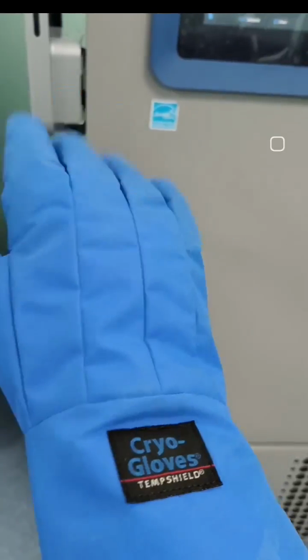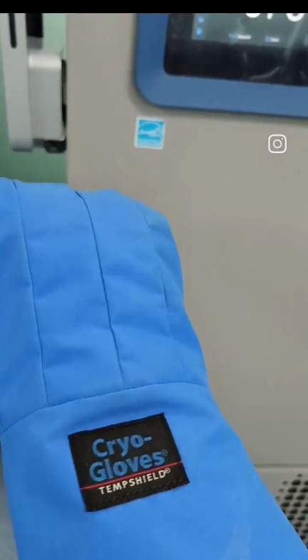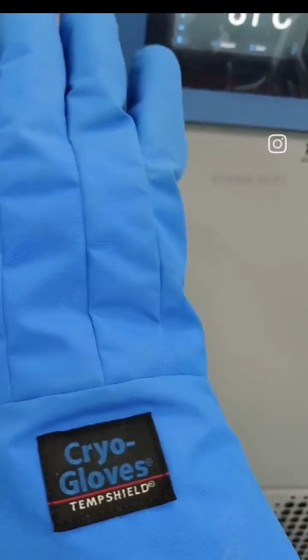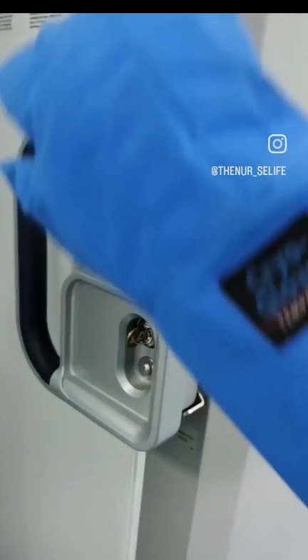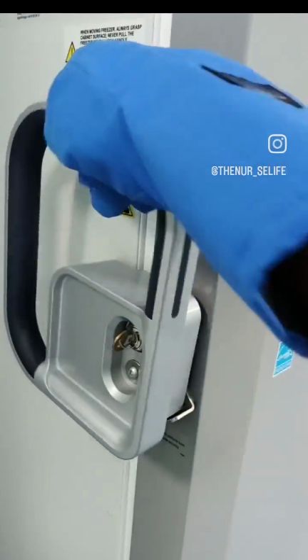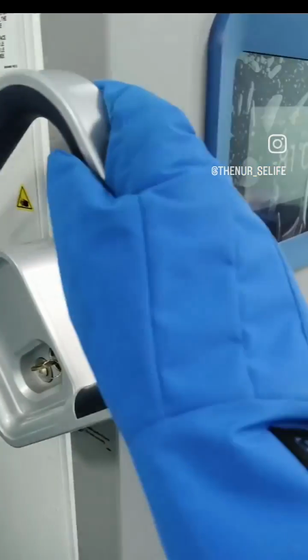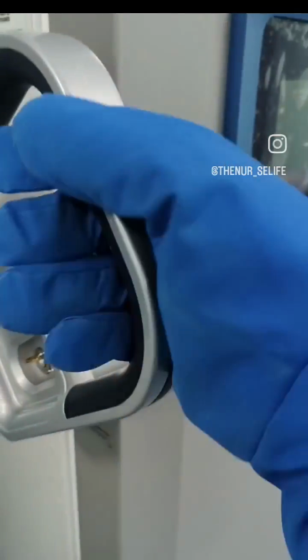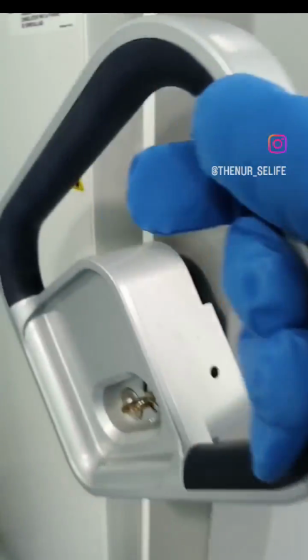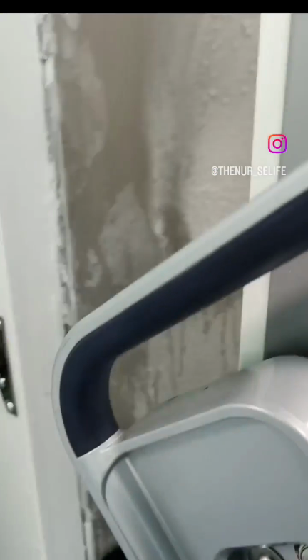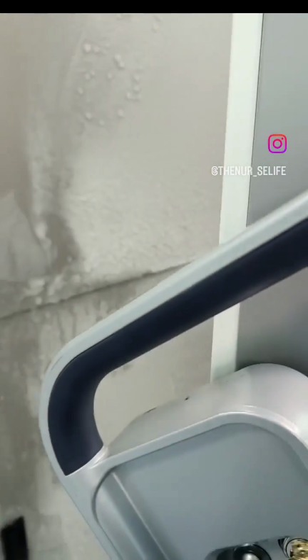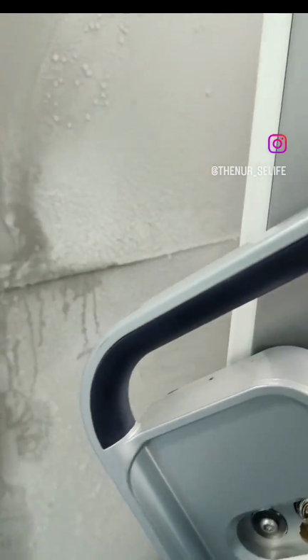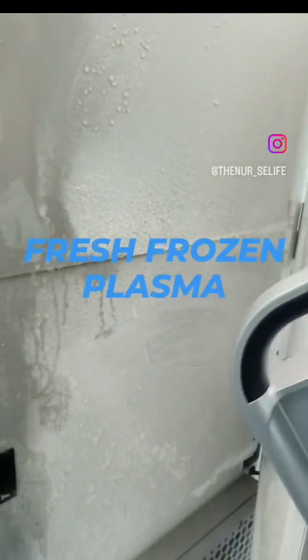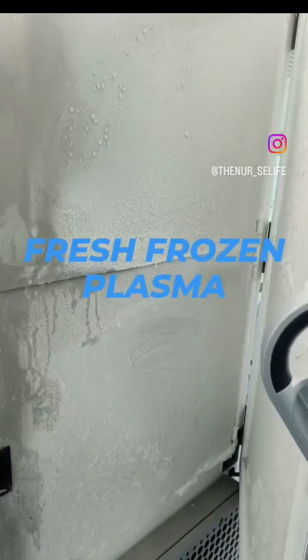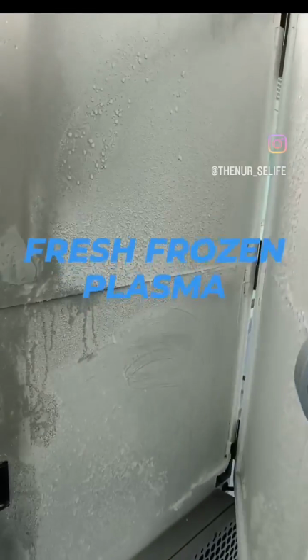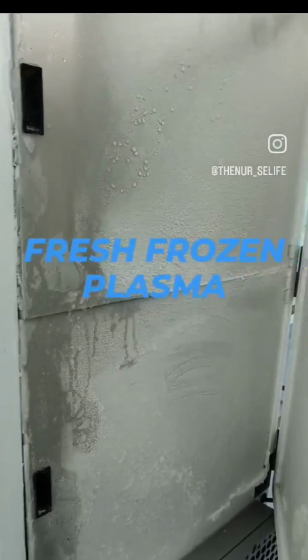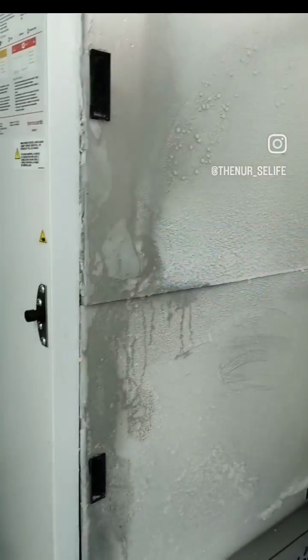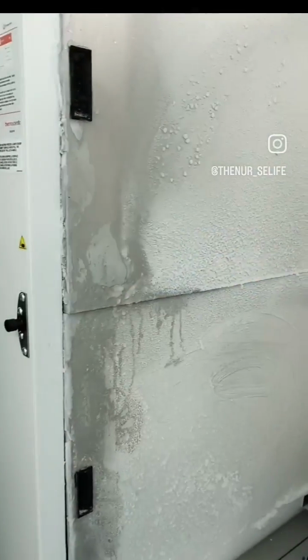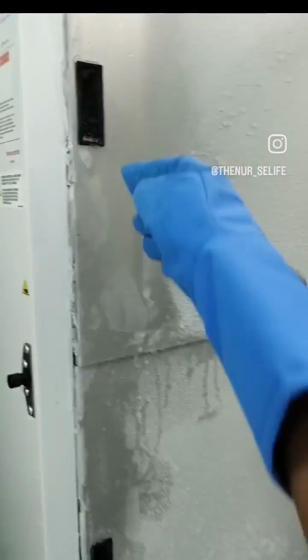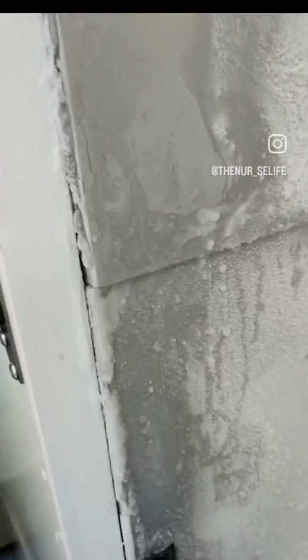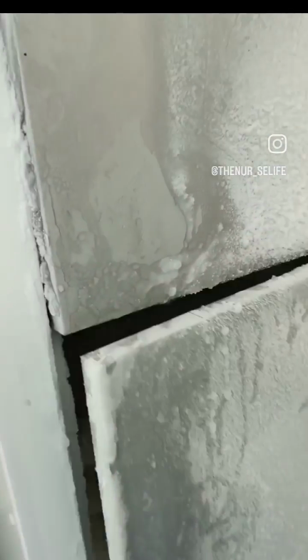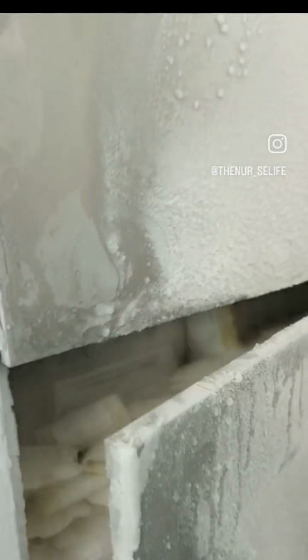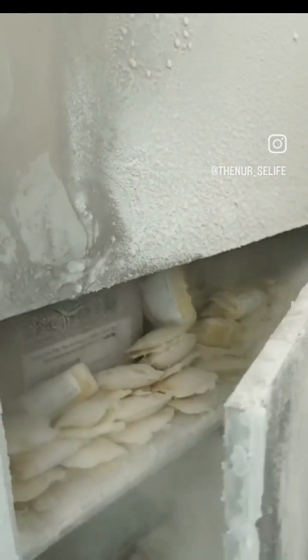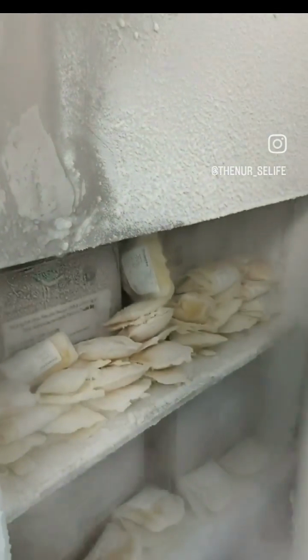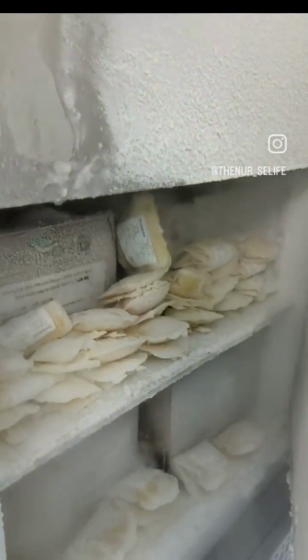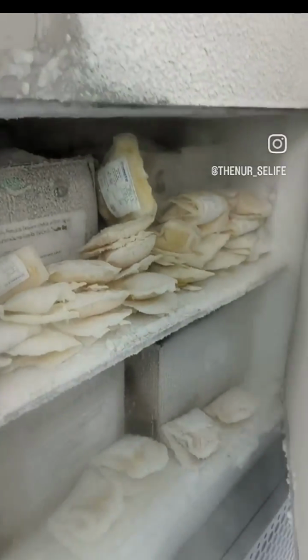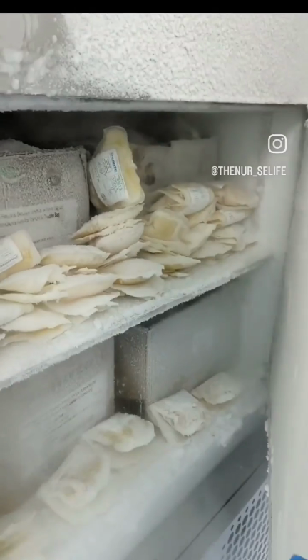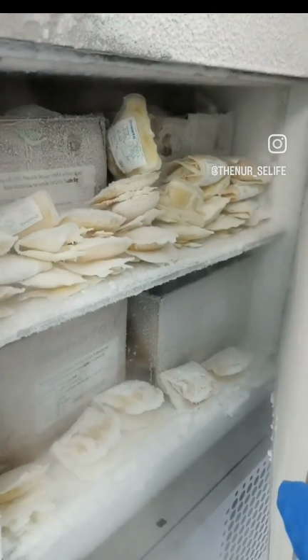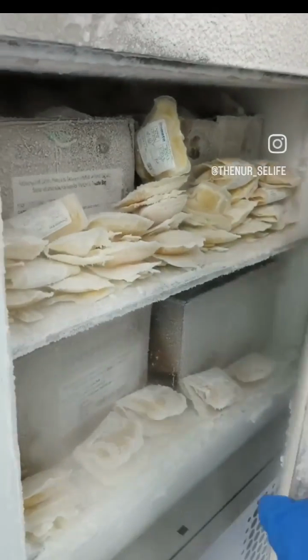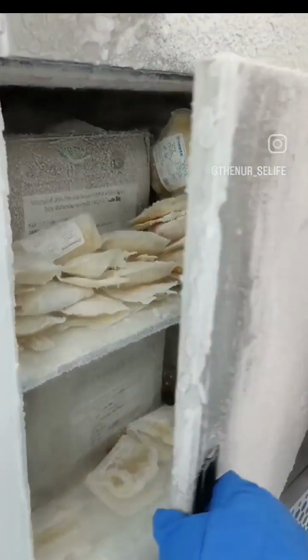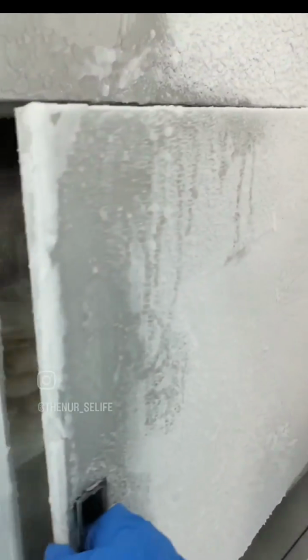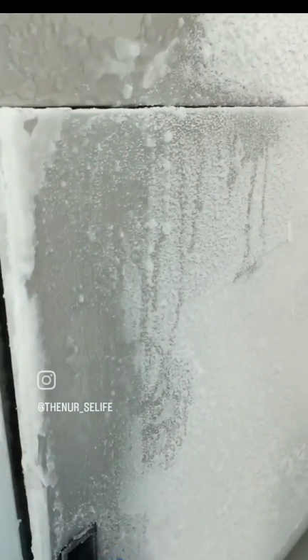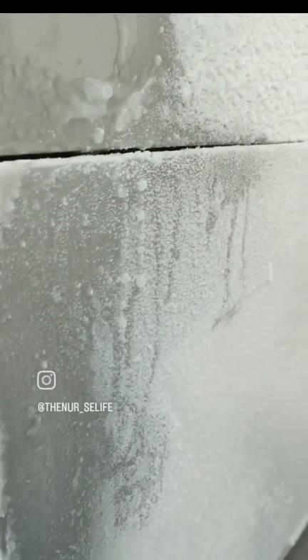Hello, I'm going to show you the fresh frozen plasma. As the name says, it is the plasma — the fluid portion of the blood — and it is frozen.